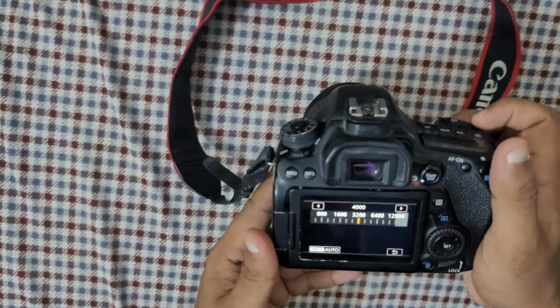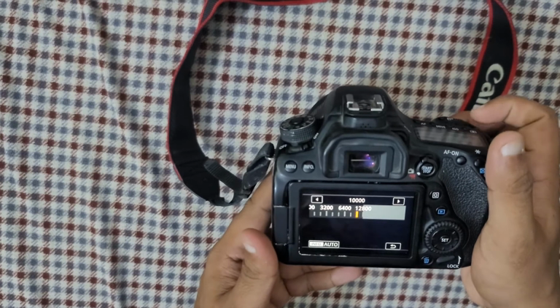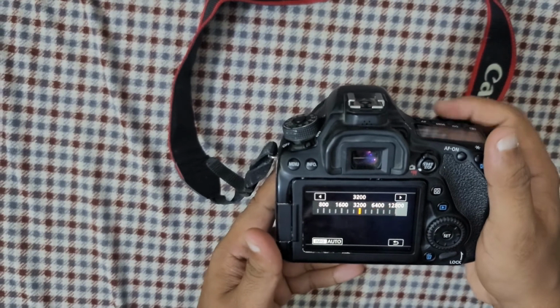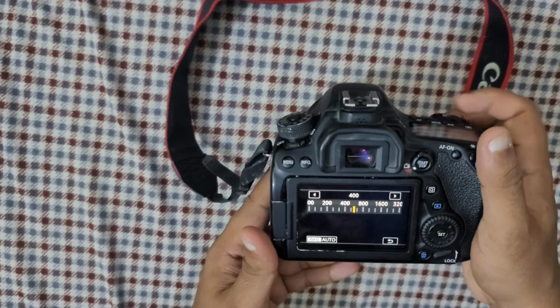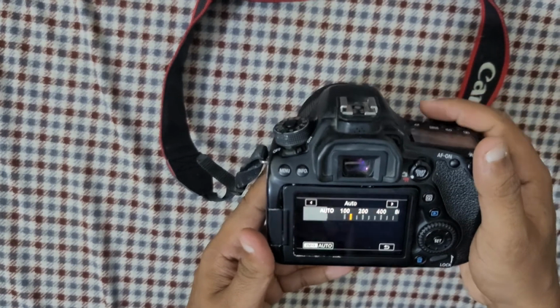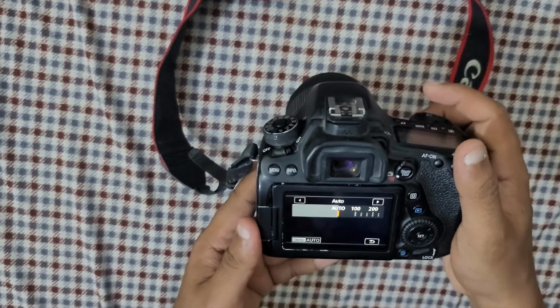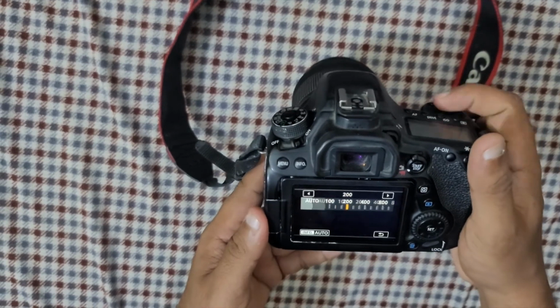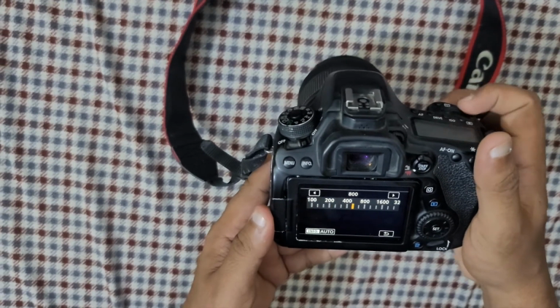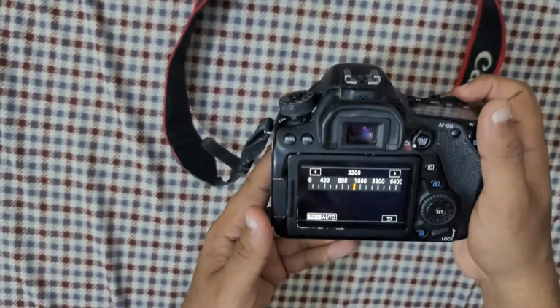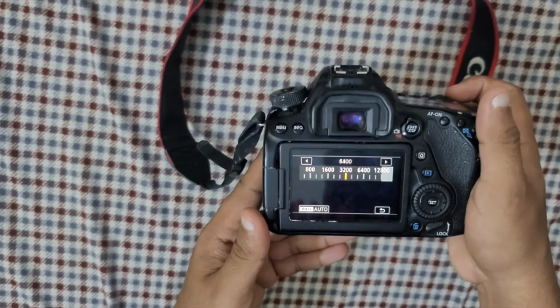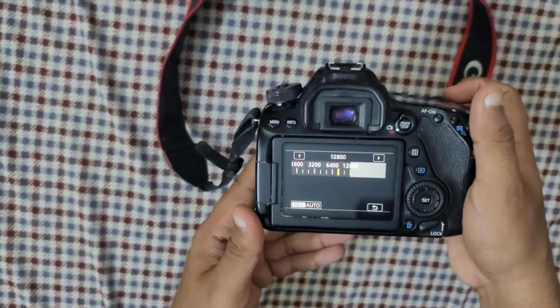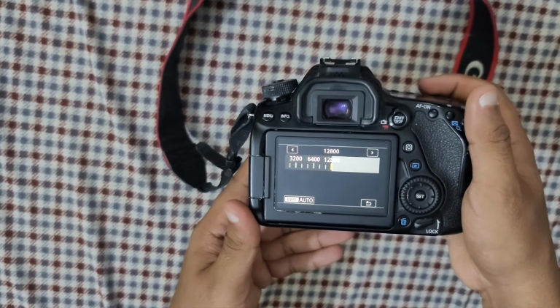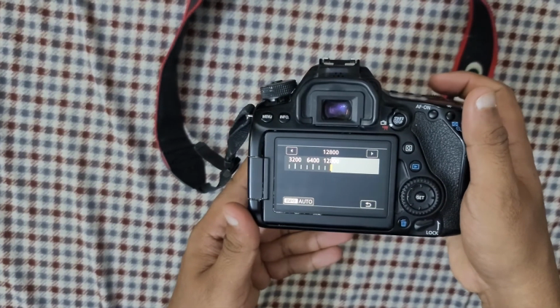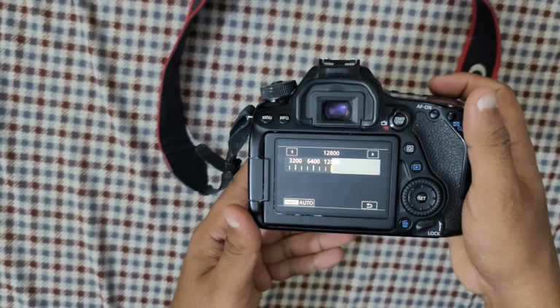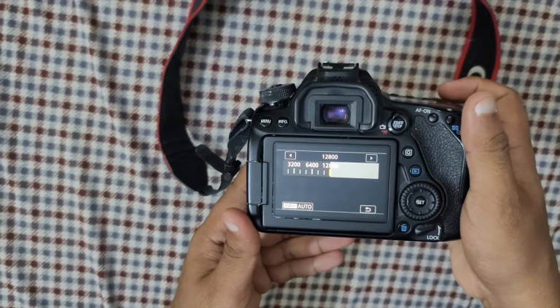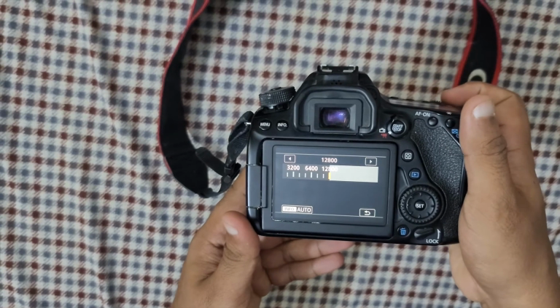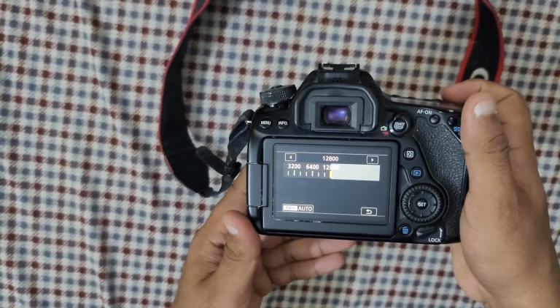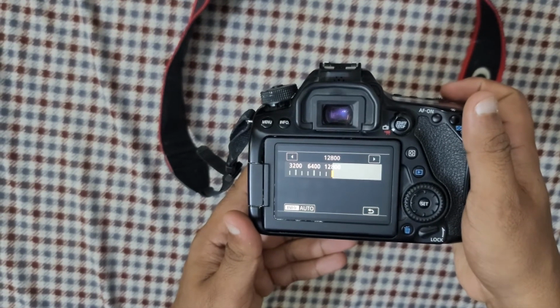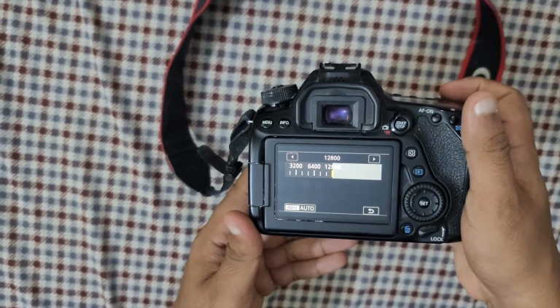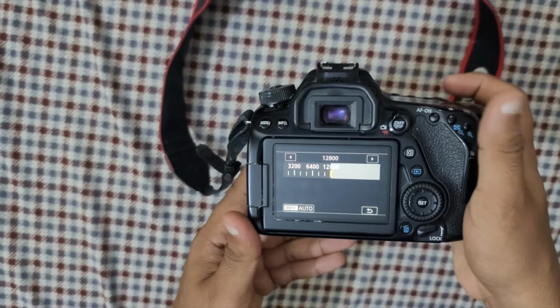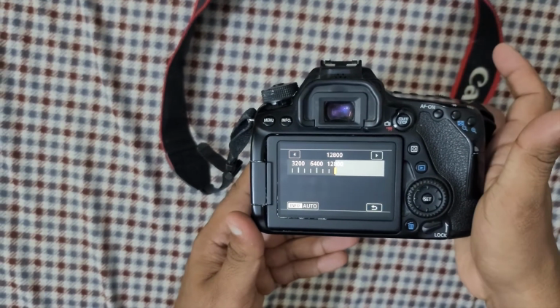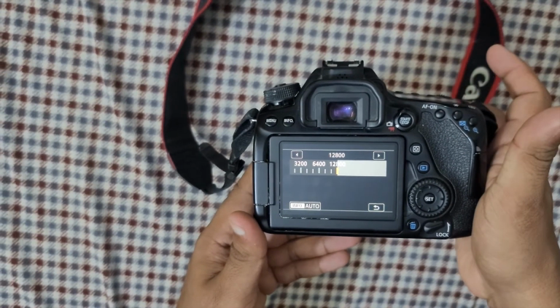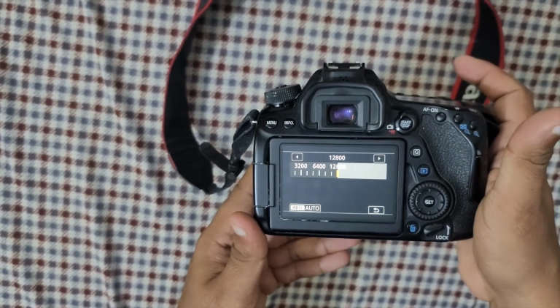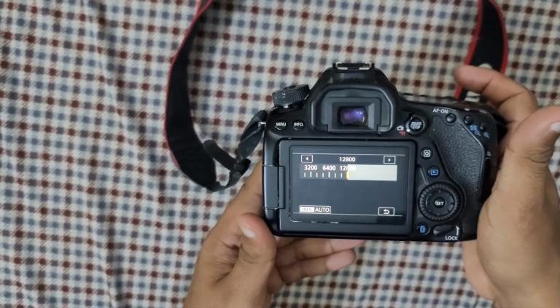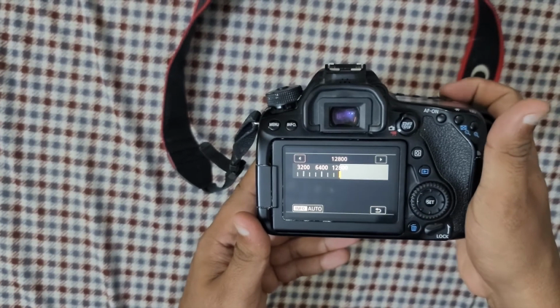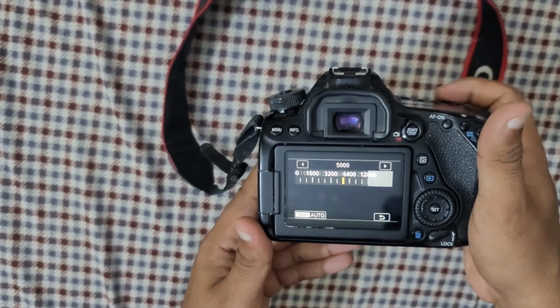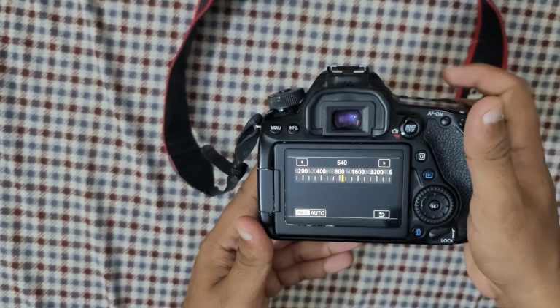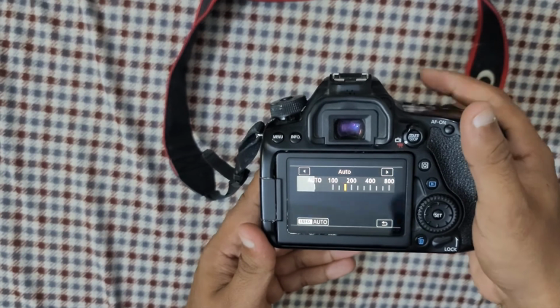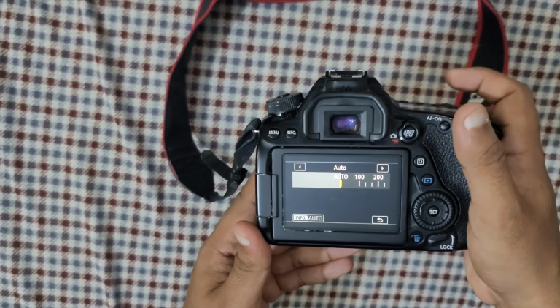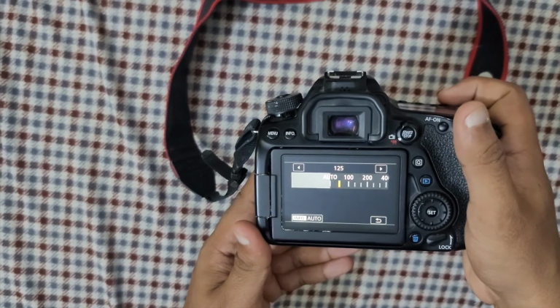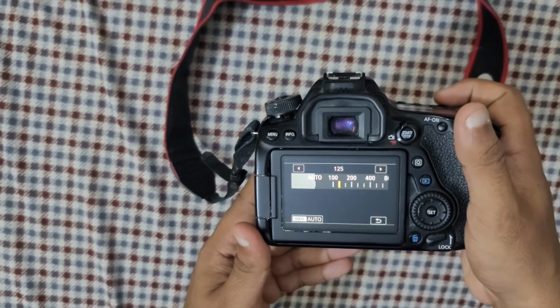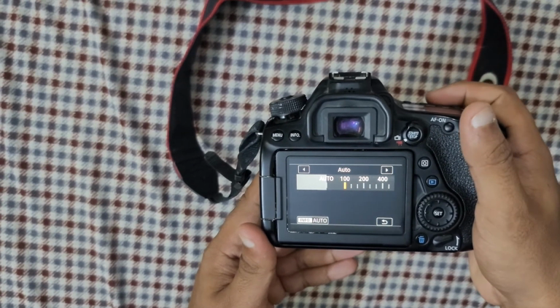Or move it down. In any case, you want to play with the ISO — you can move it up to 12800, or bring it down to 100, which is the lowest point.